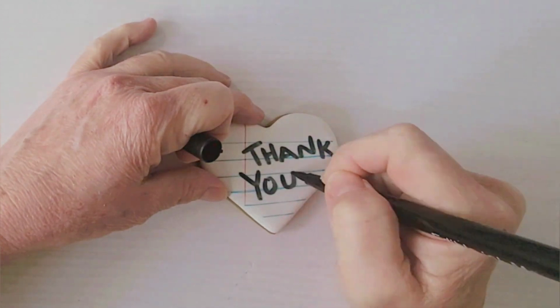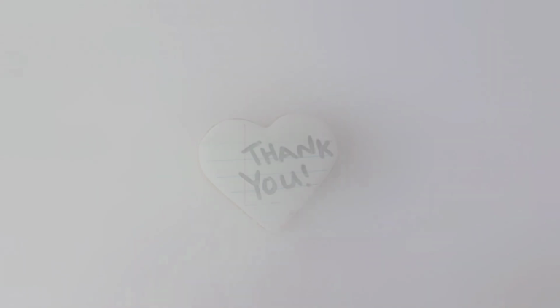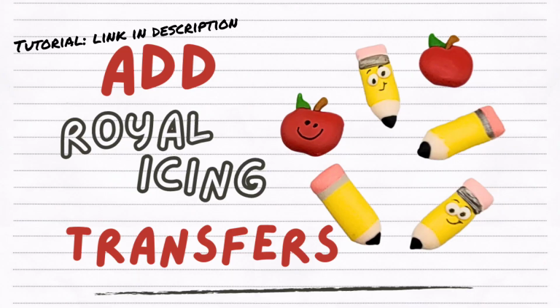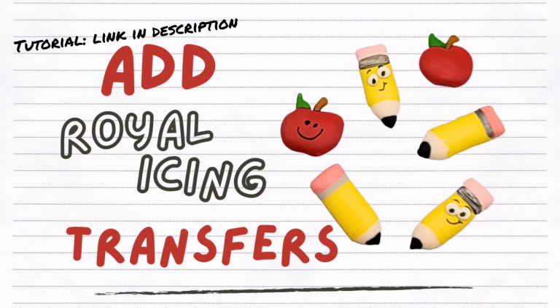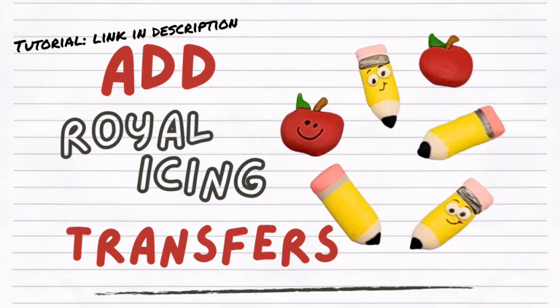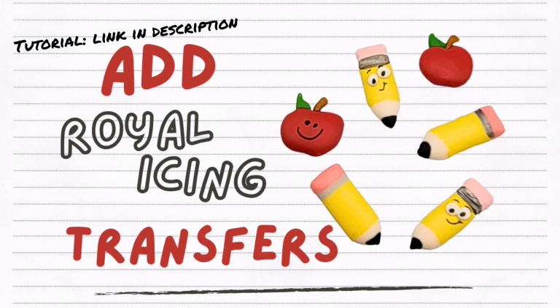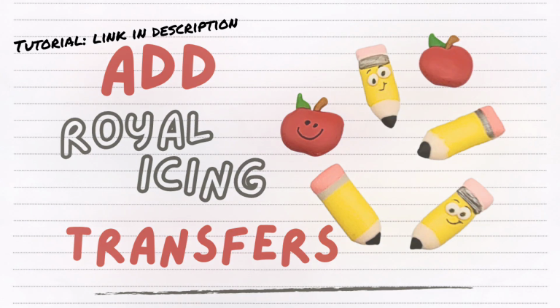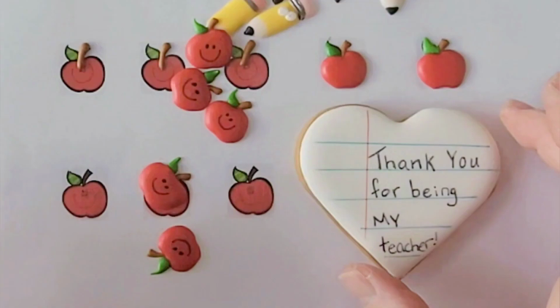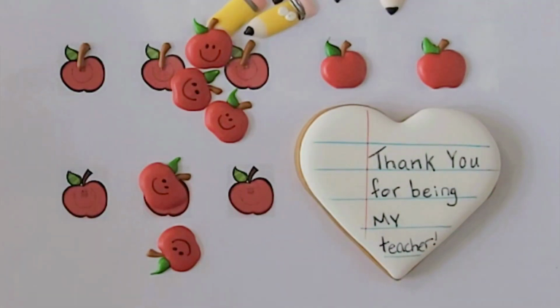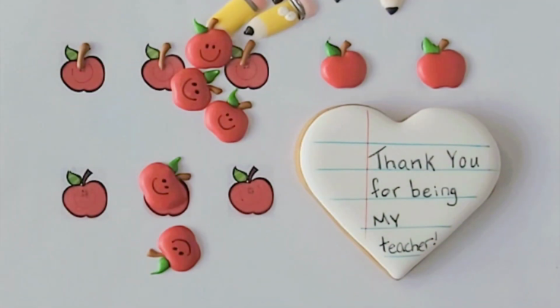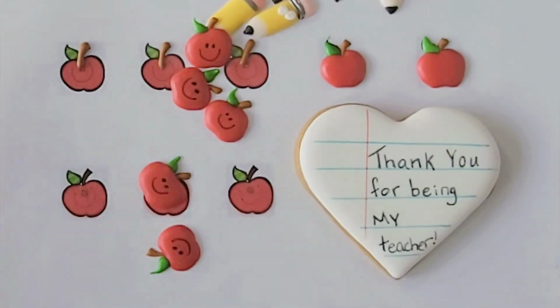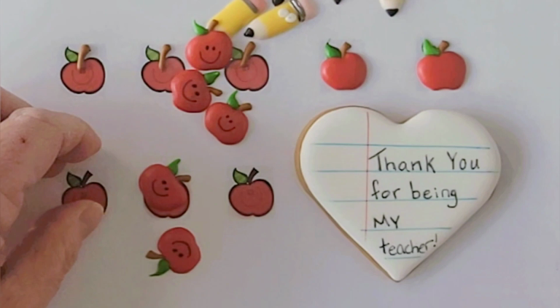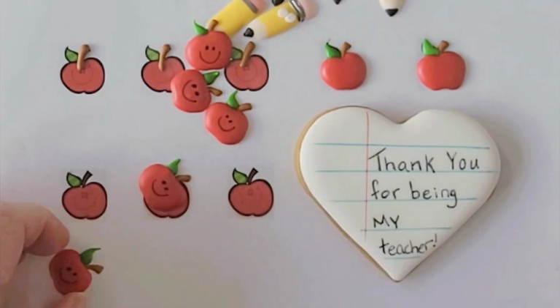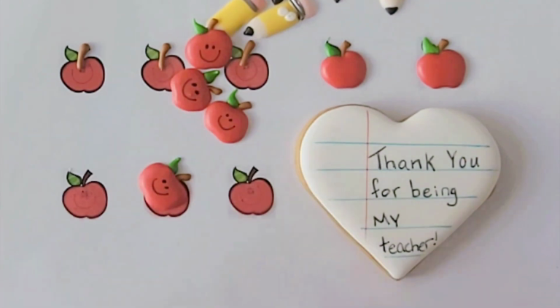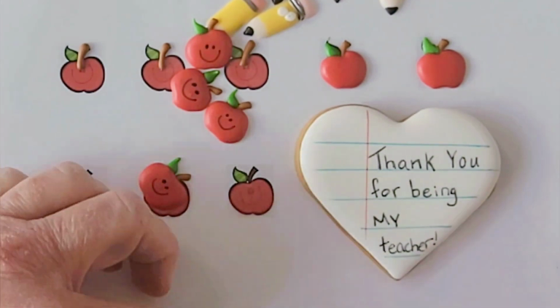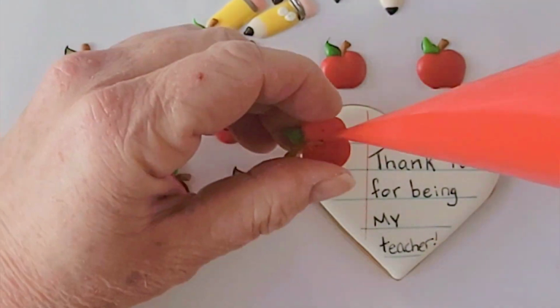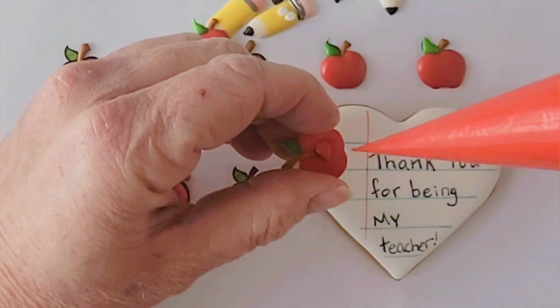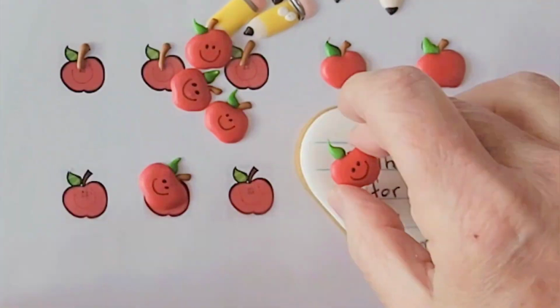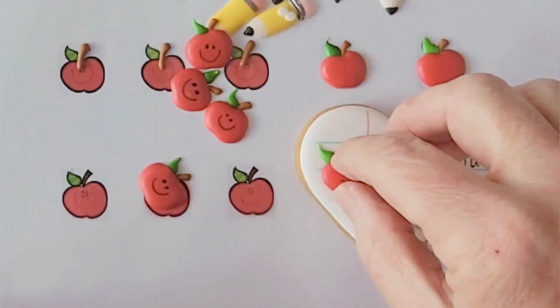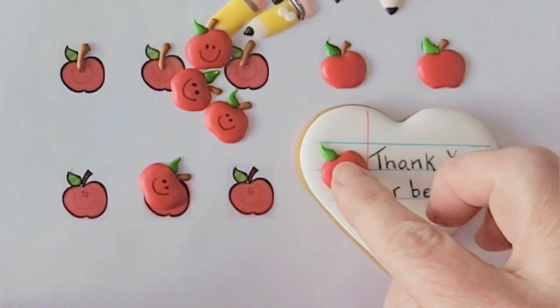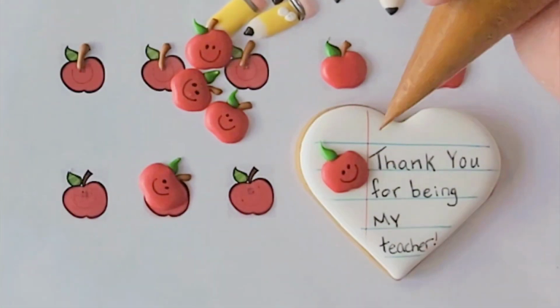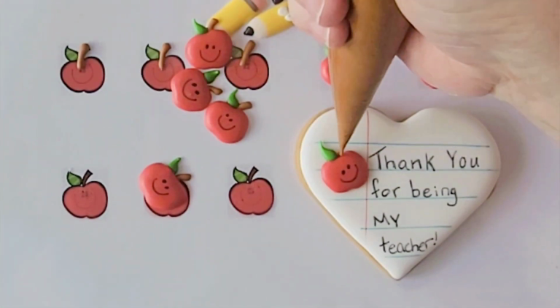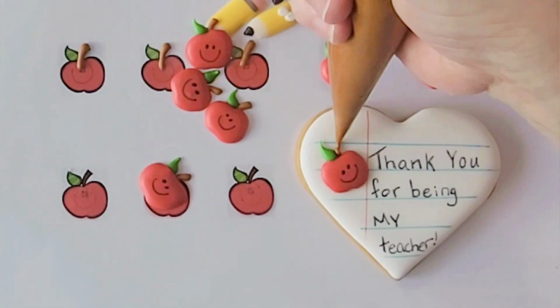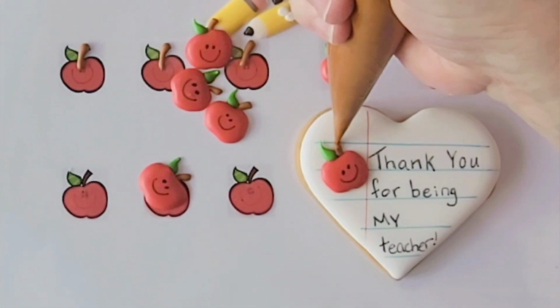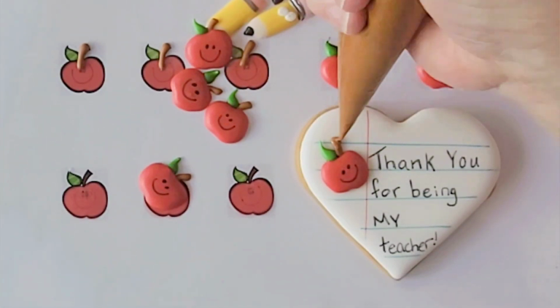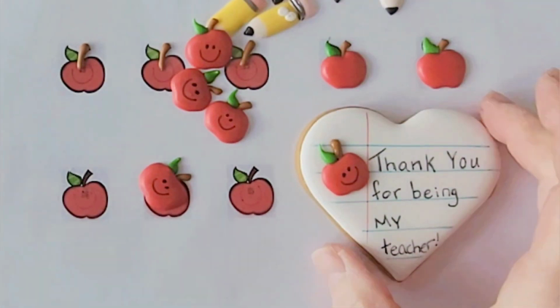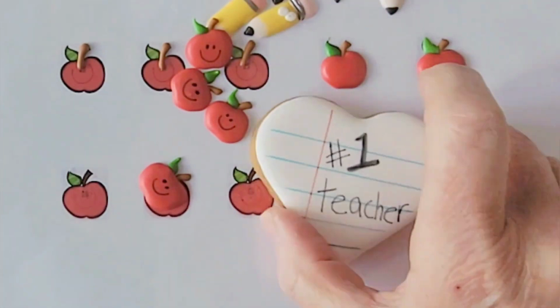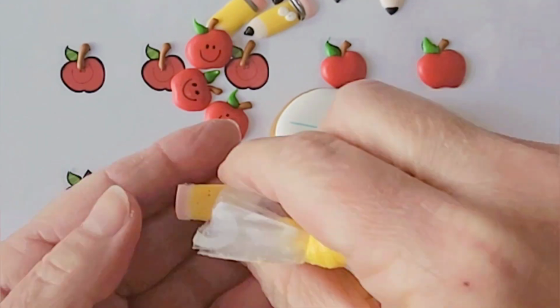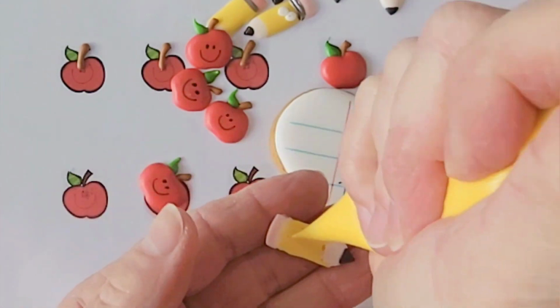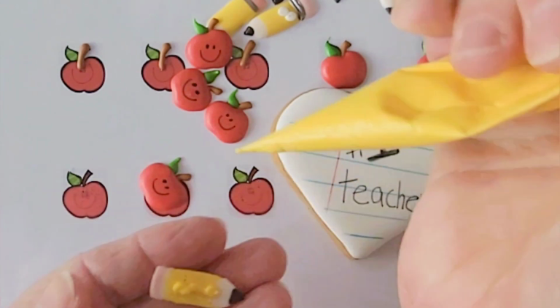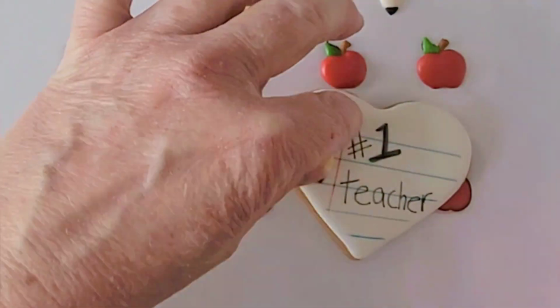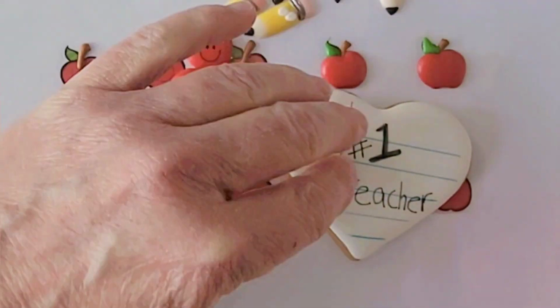In another video I made some royal icing transfers that we're going to add to this cookie for a finishing touch. Put some royal icing on the back of your transfer and attach it to the cookie.